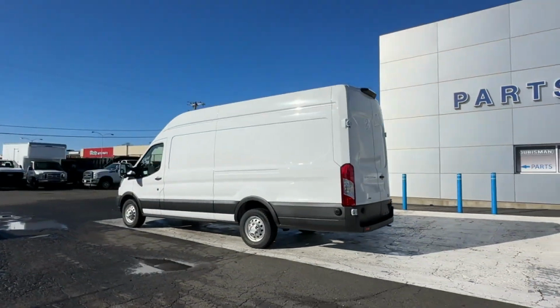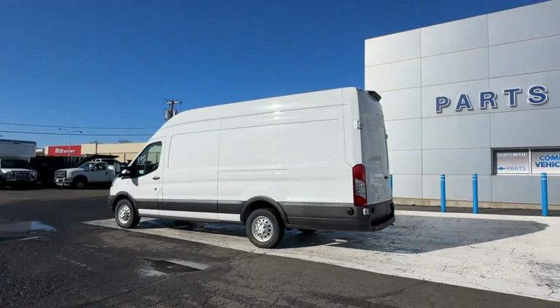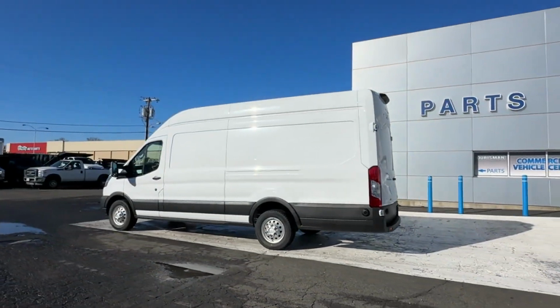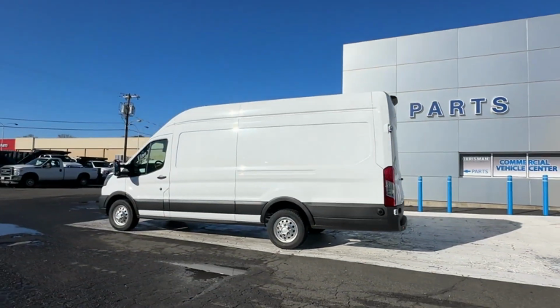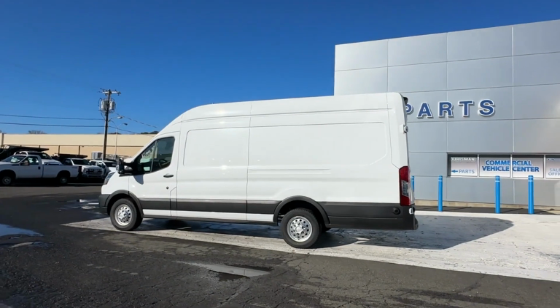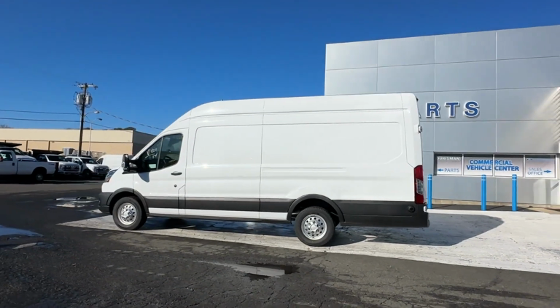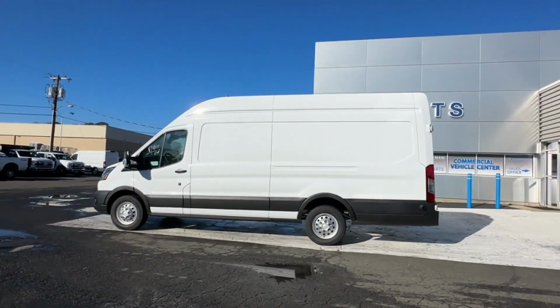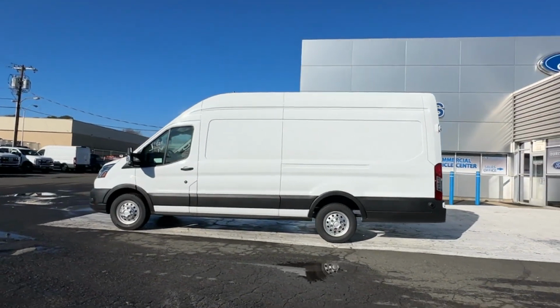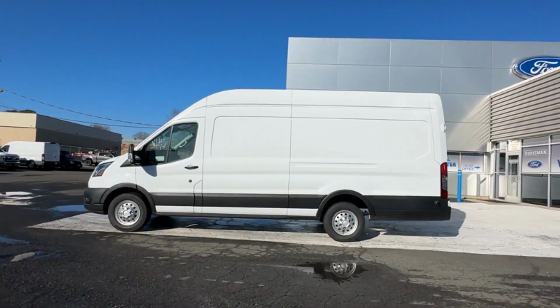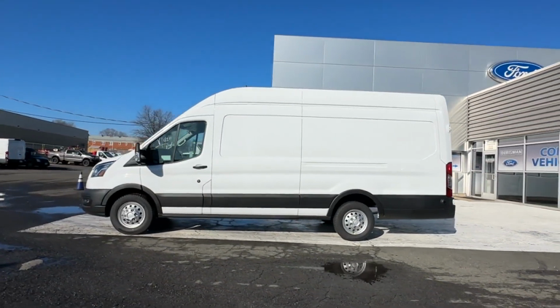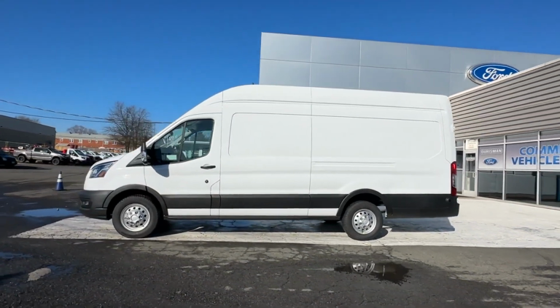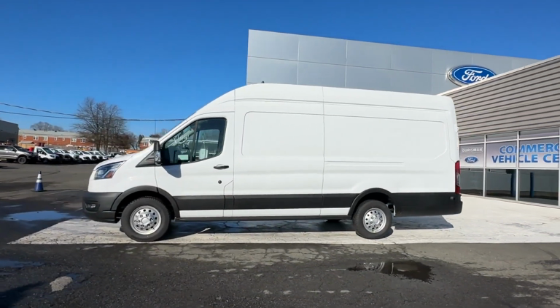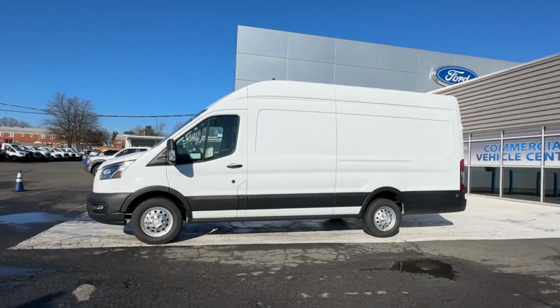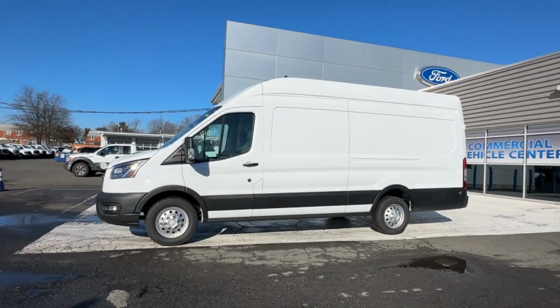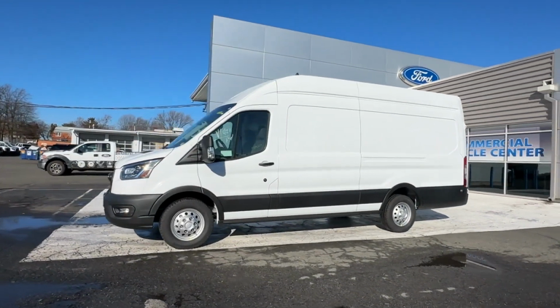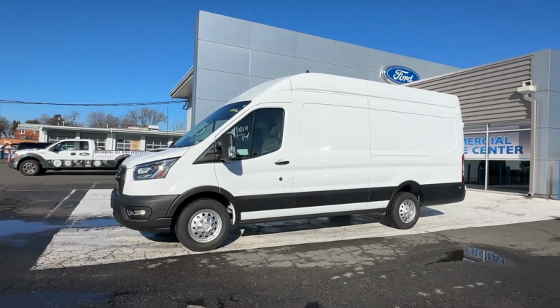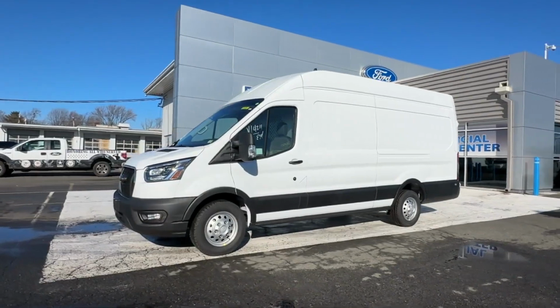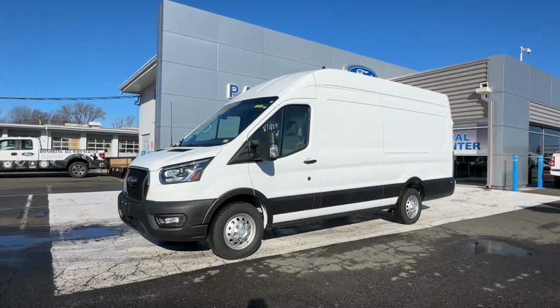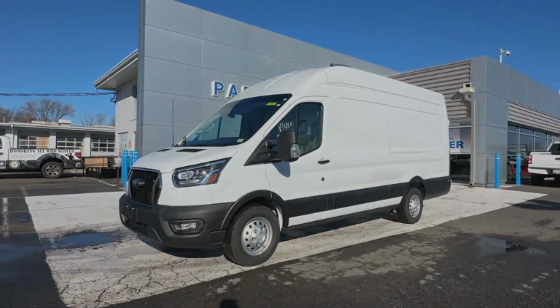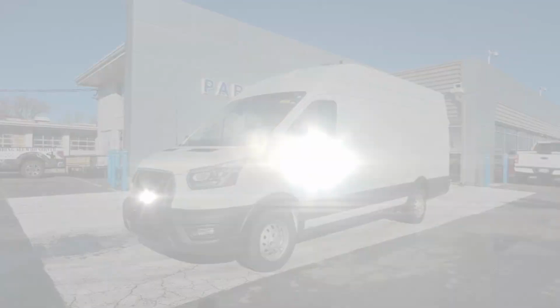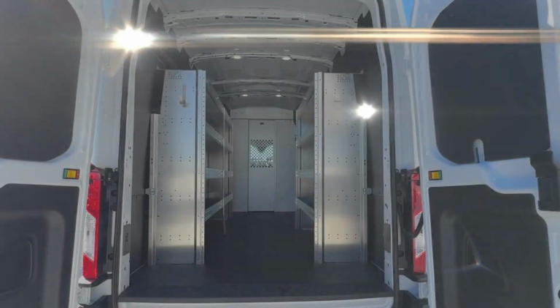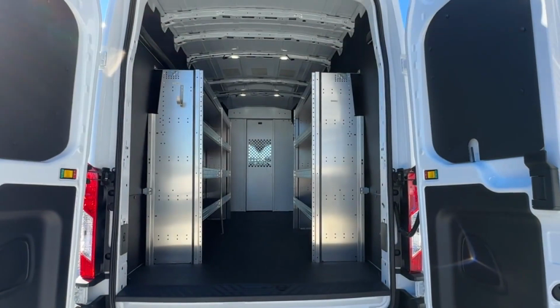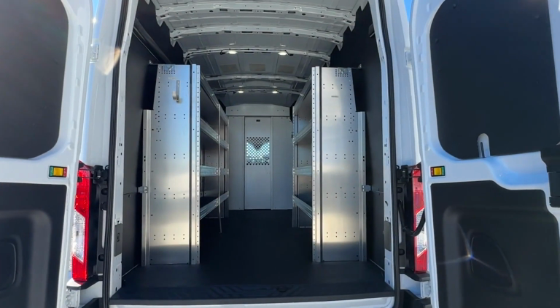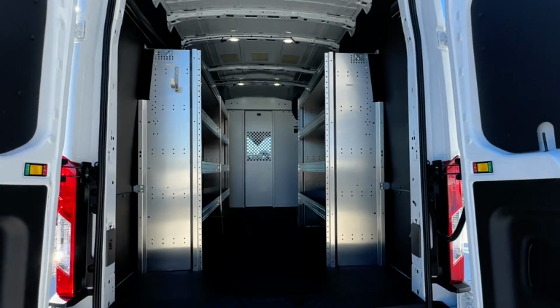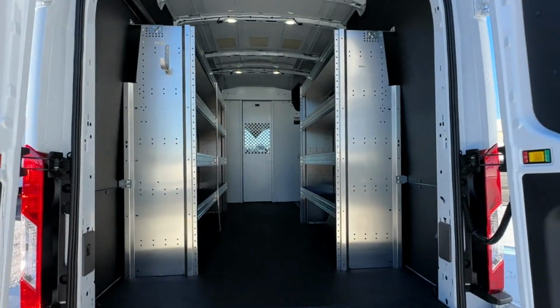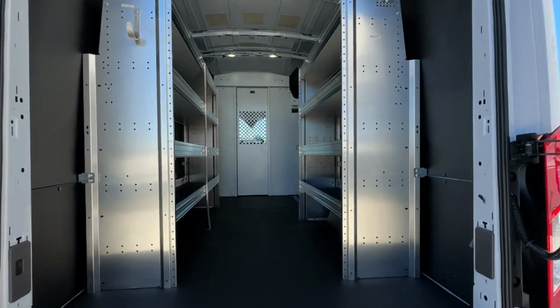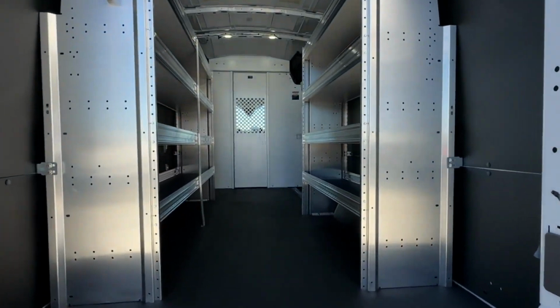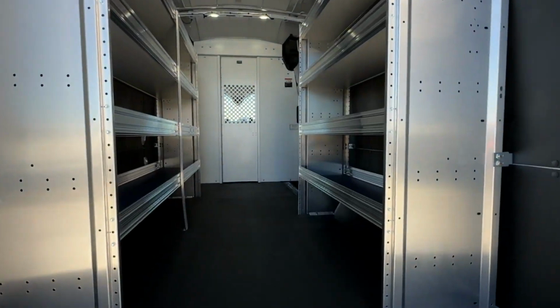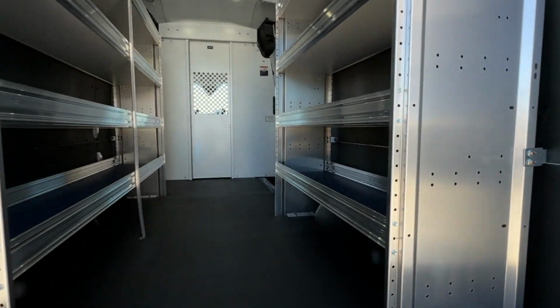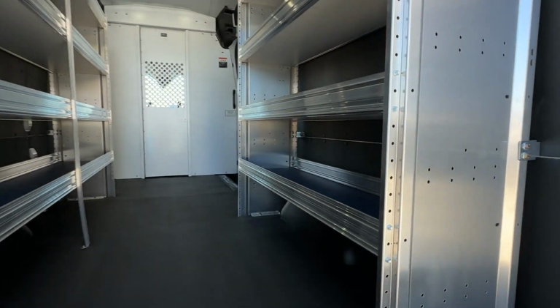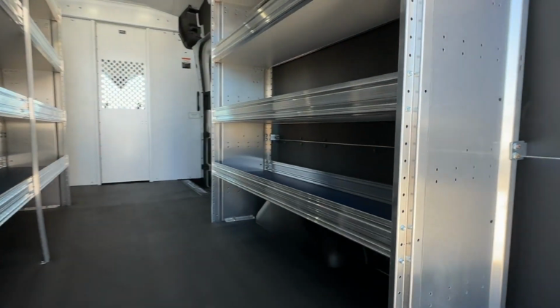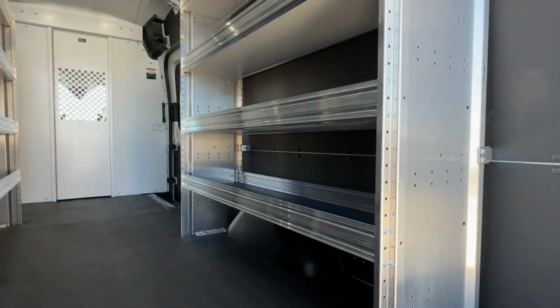Adjustable Steering Wheel, Traction Control, Variable Speed Intermittent Wipers, Air Conditioning, ABS, Power Locks, Frontside Airbag, Frontside Head Airbag.